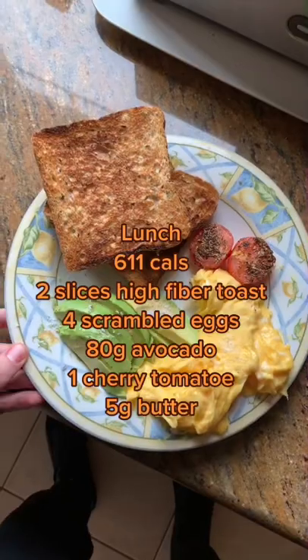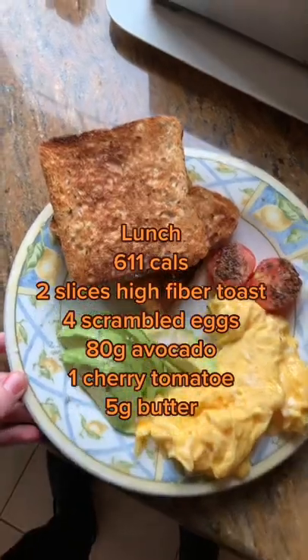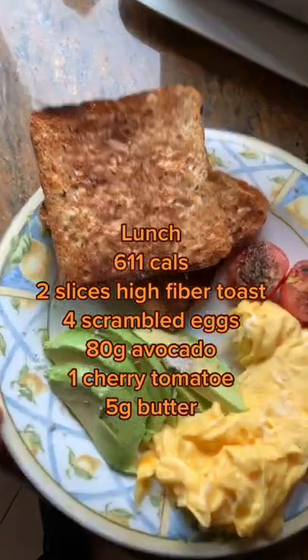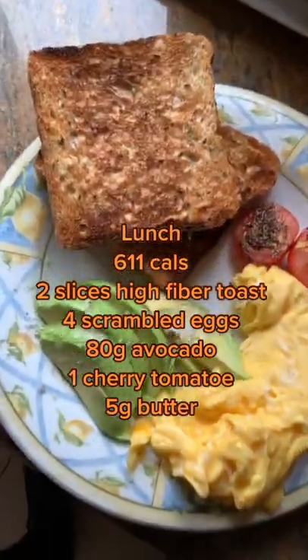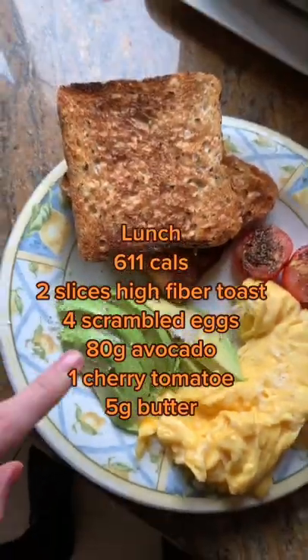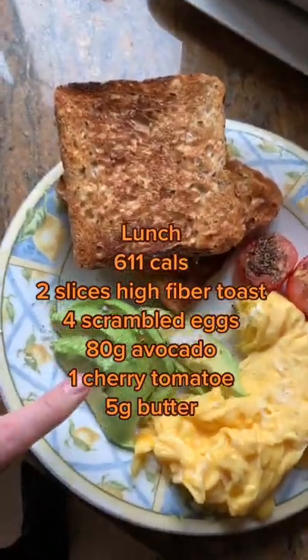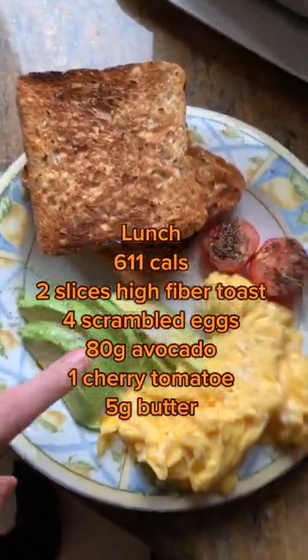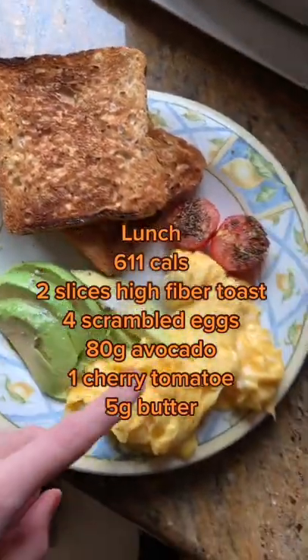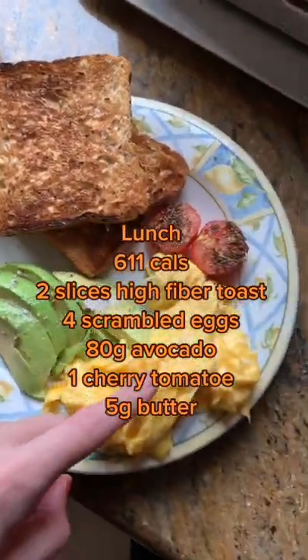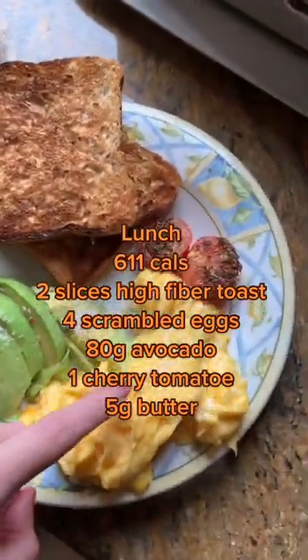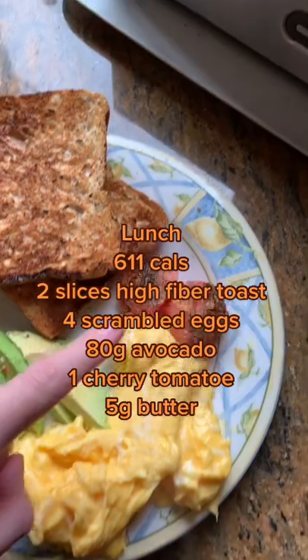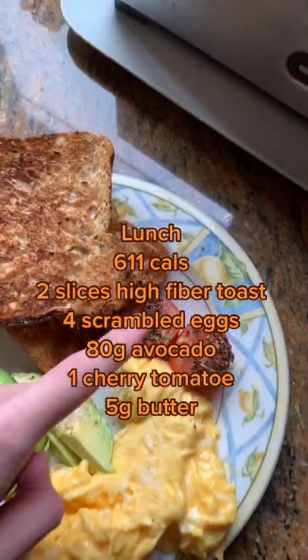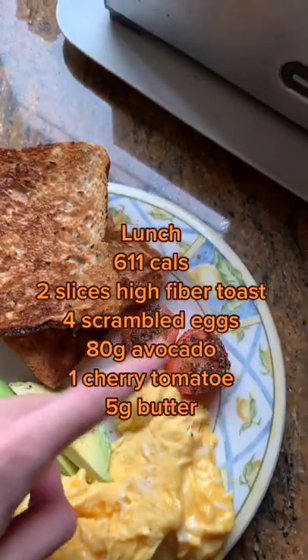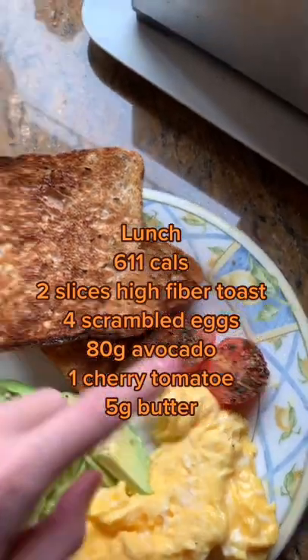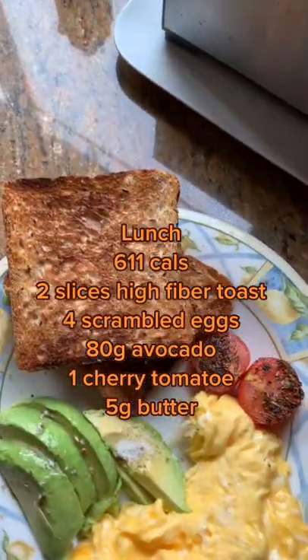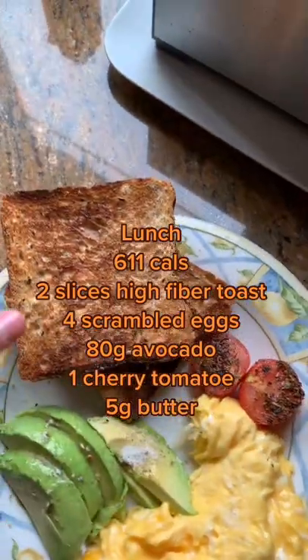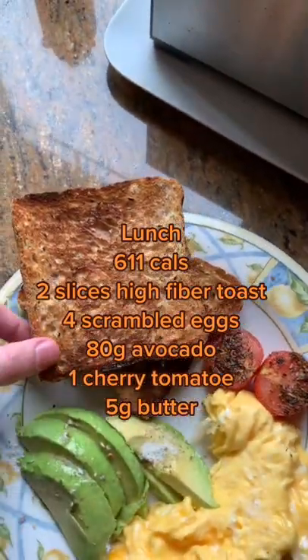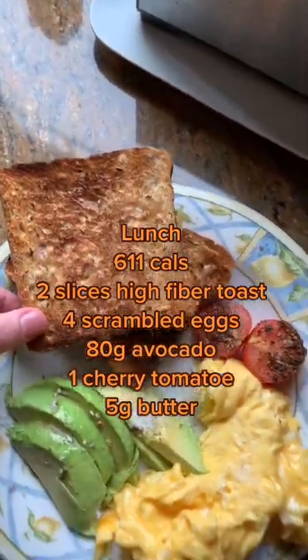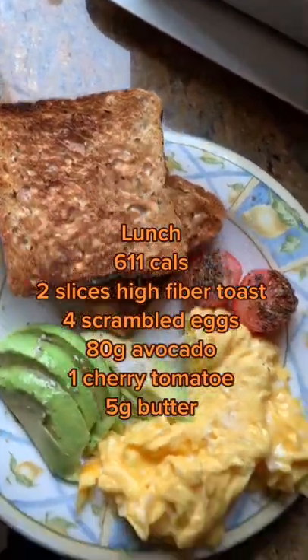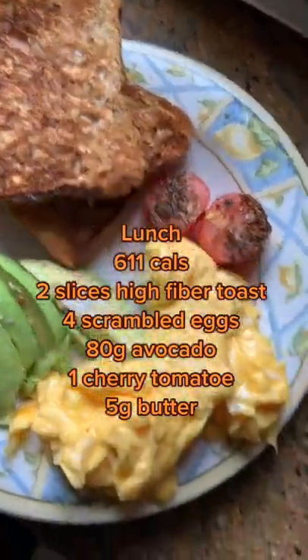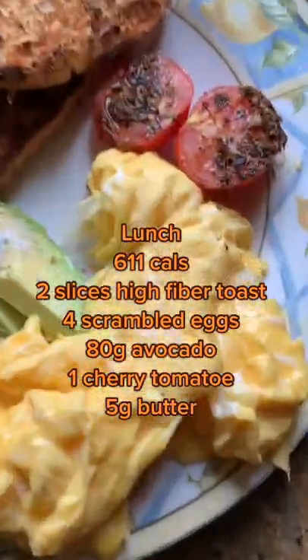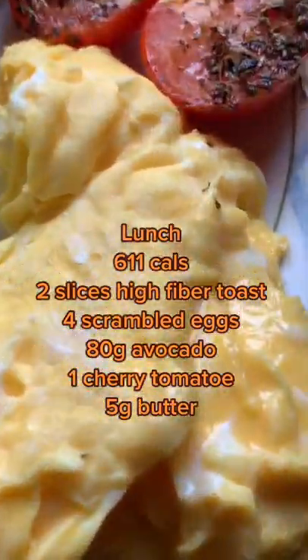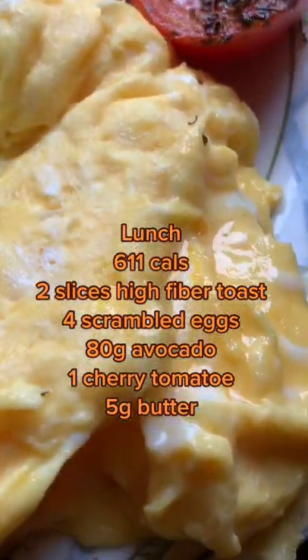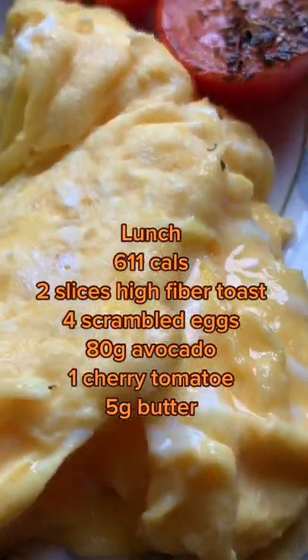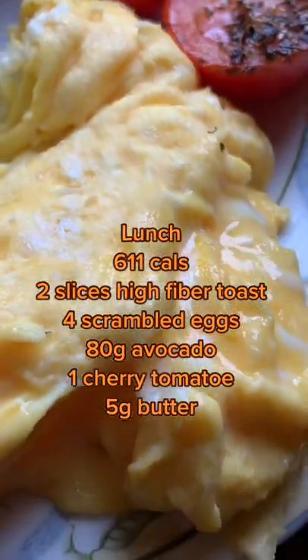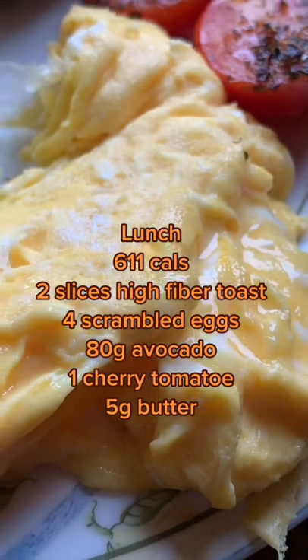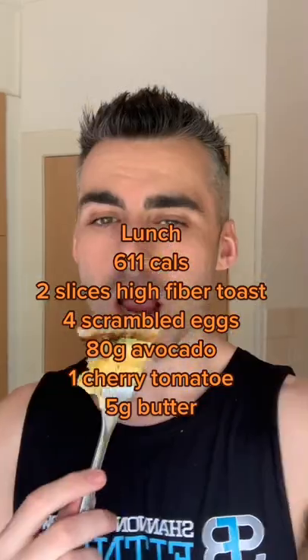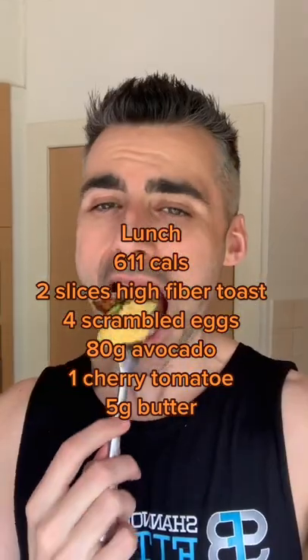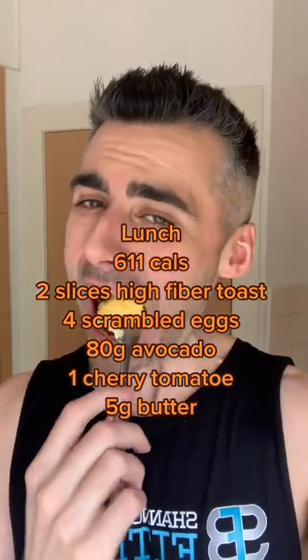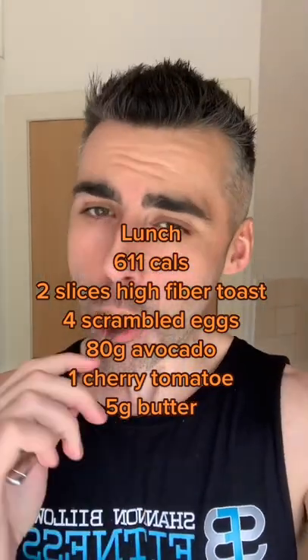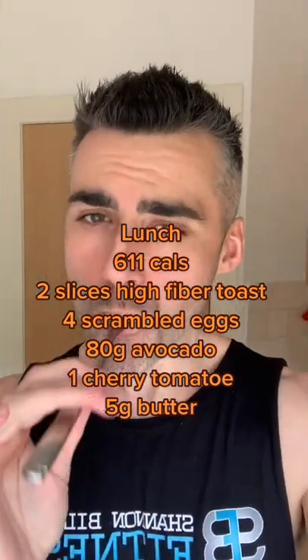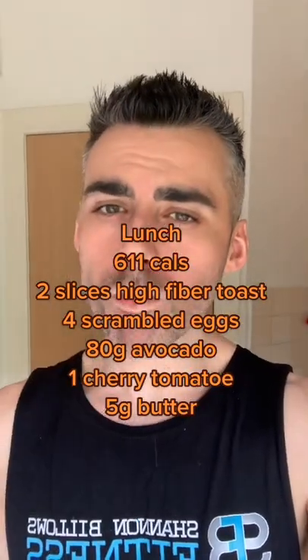Lunch is two slices of high fiber toast, four scrambled eggs, 80 grams of avocado, one cherry tomato, cooked in five grams of butter. This is a super delish high protein, high fiber meal — highly recommend you give this one a try.